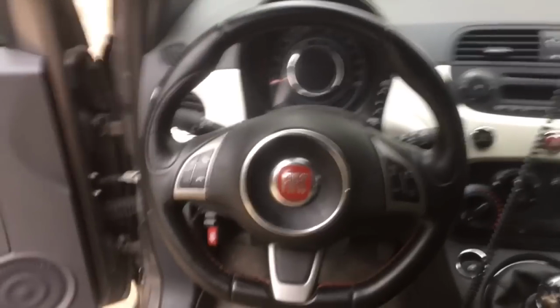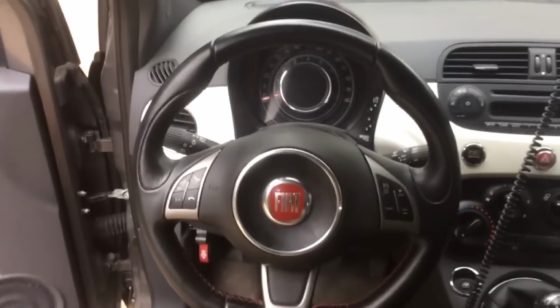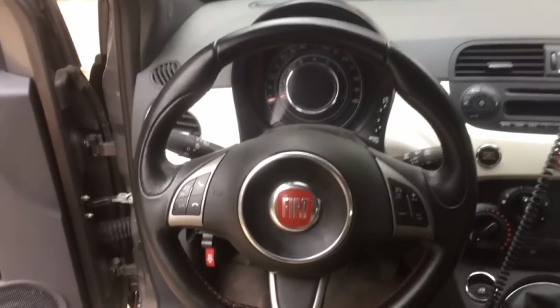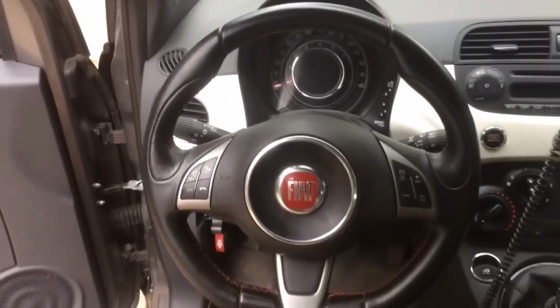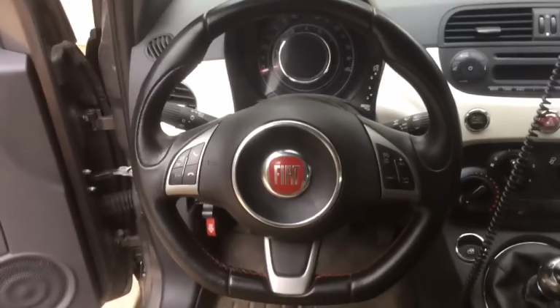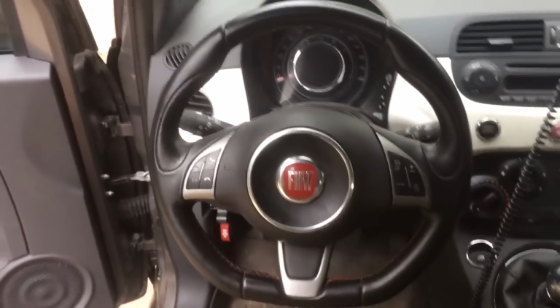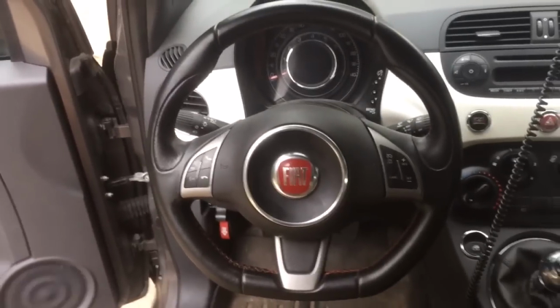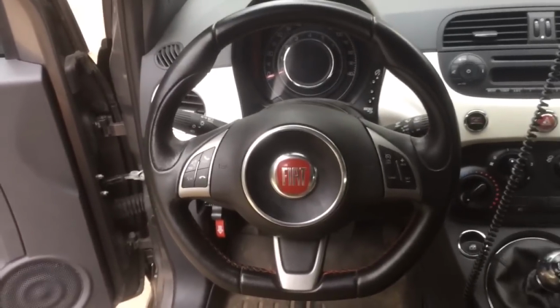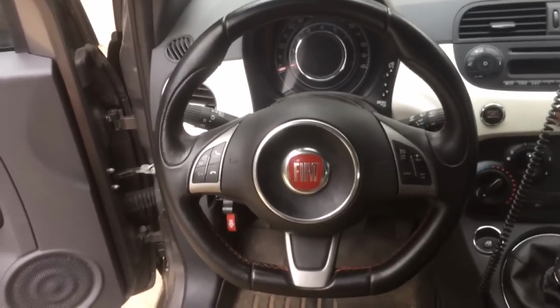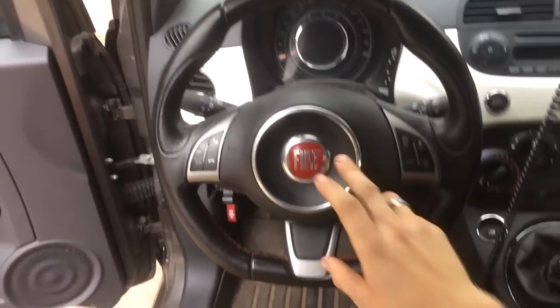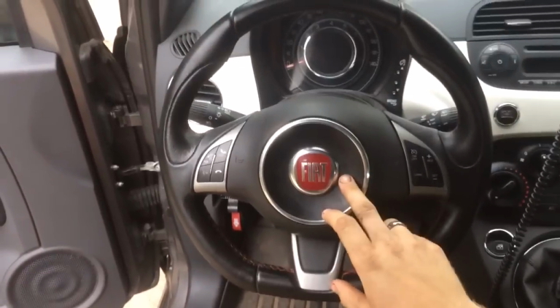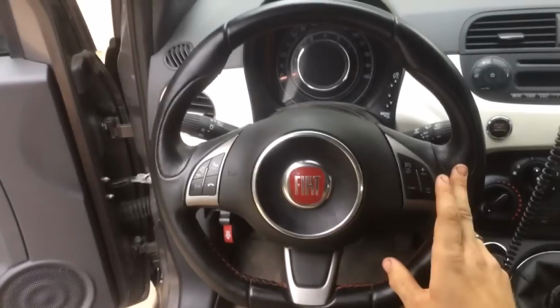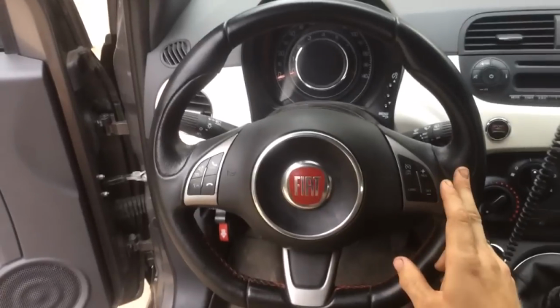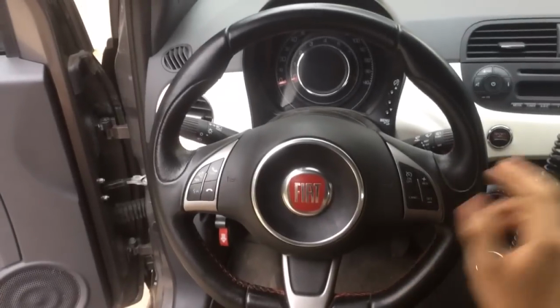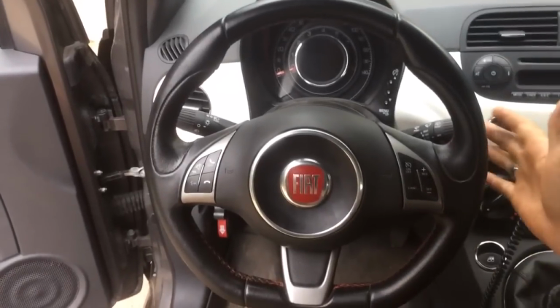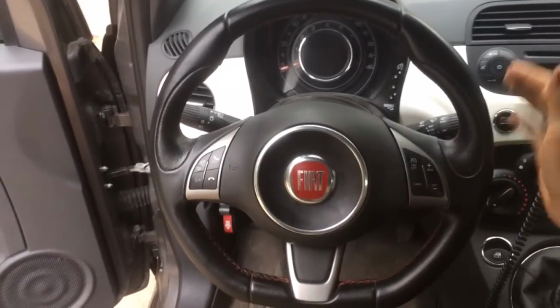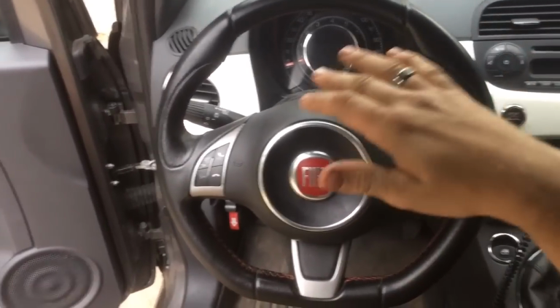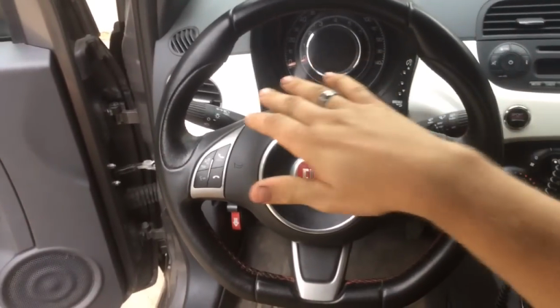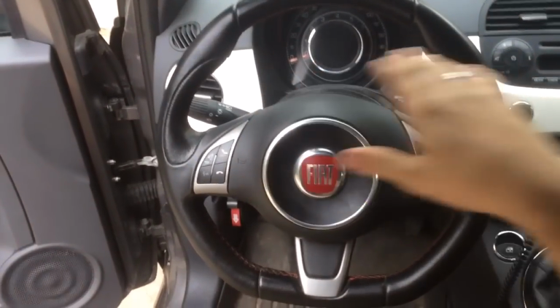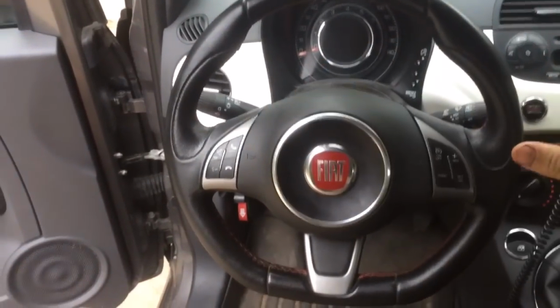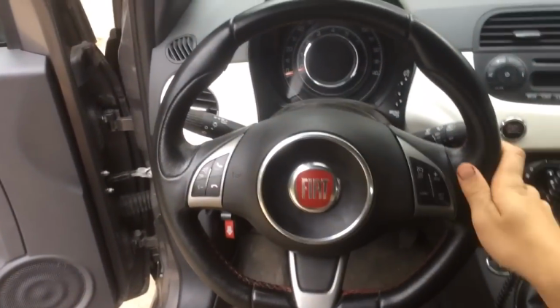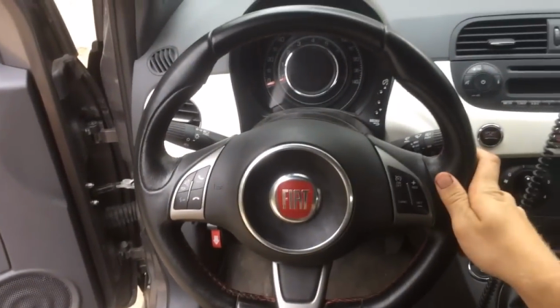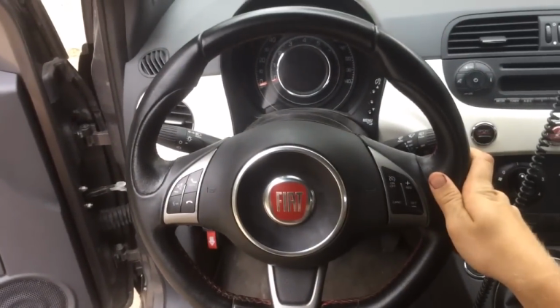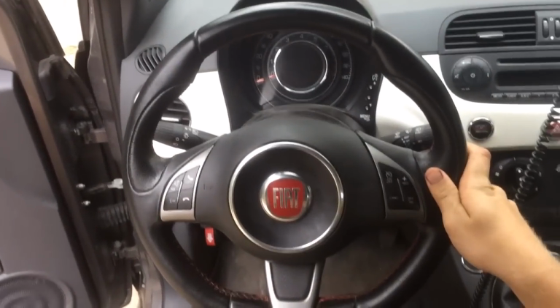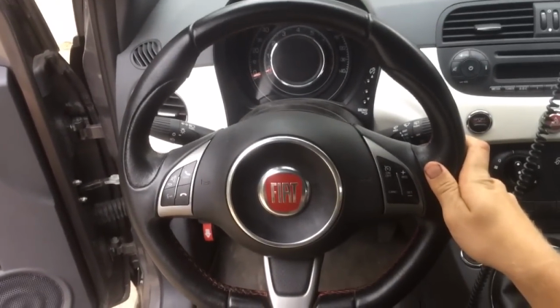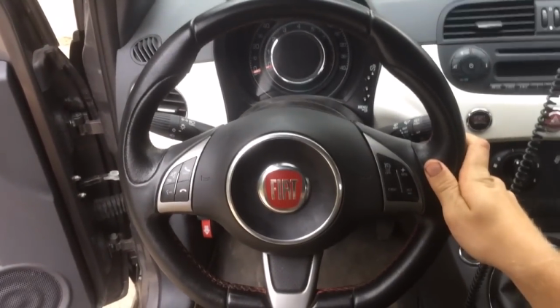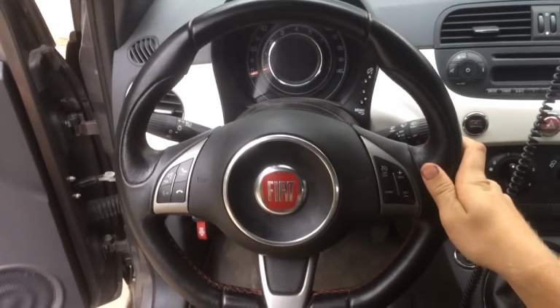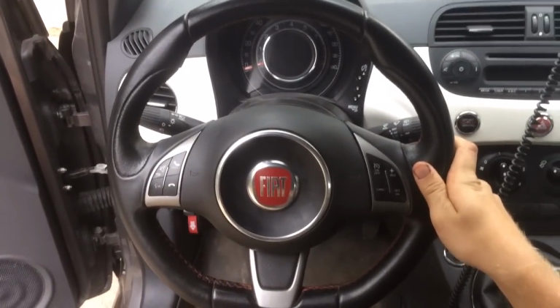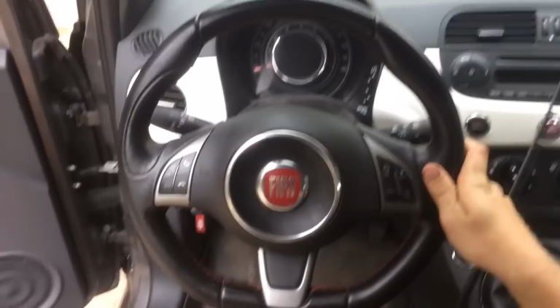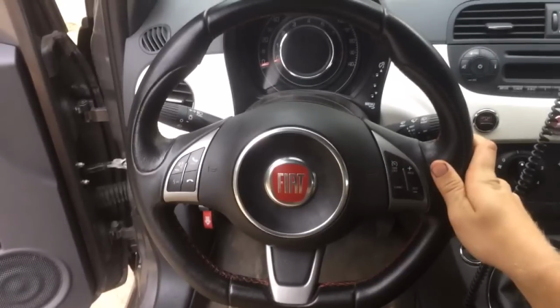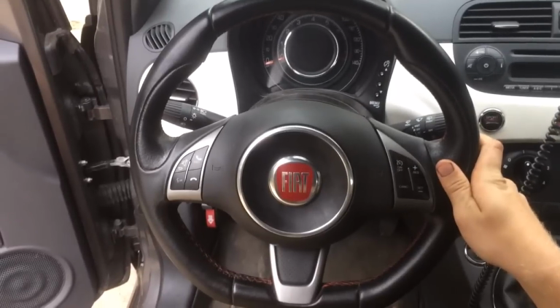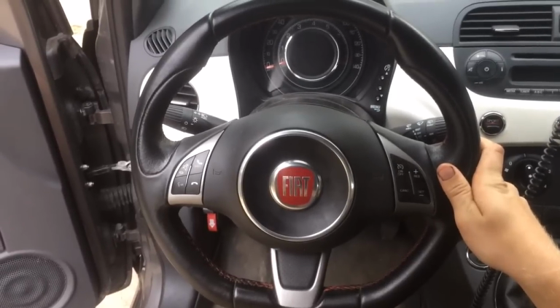Today's video is going to show you how to remove the airbag, steering wheel, and the clock spring with these two stocks on it from any 2012 or newer Fiat 500.